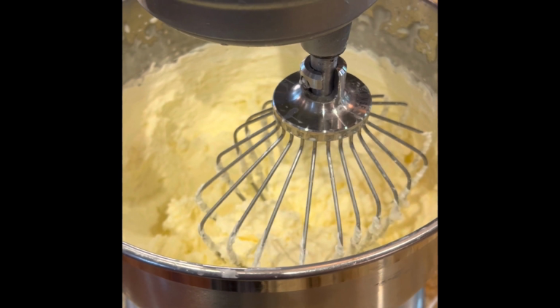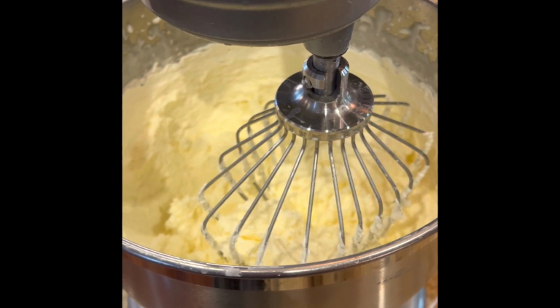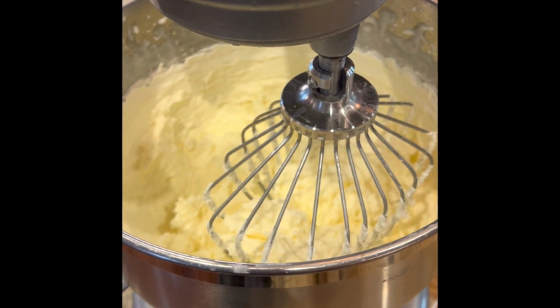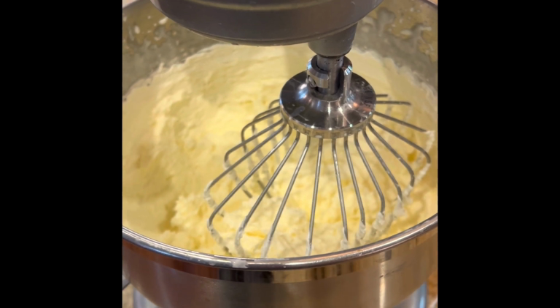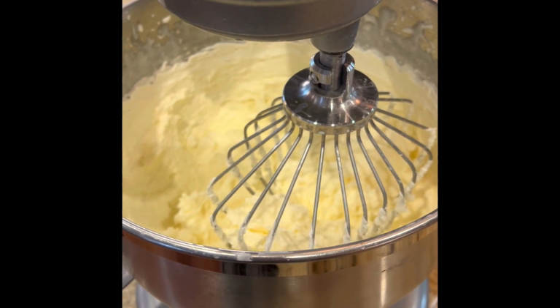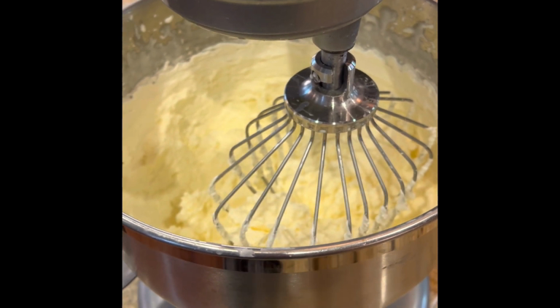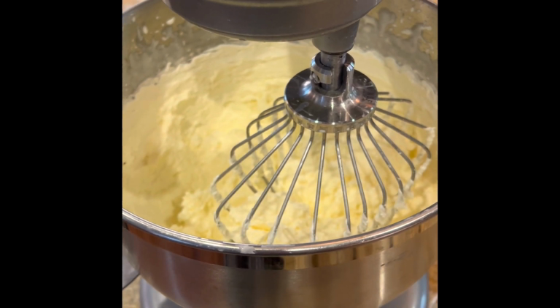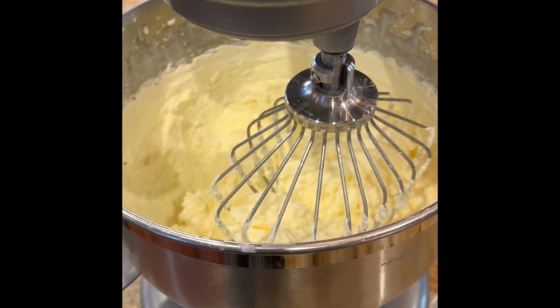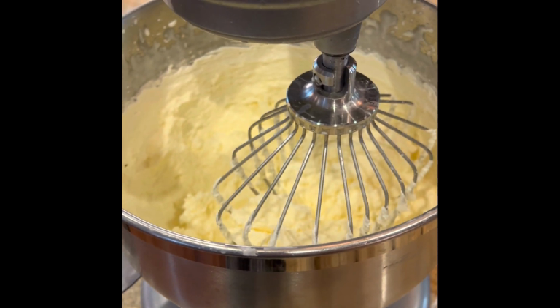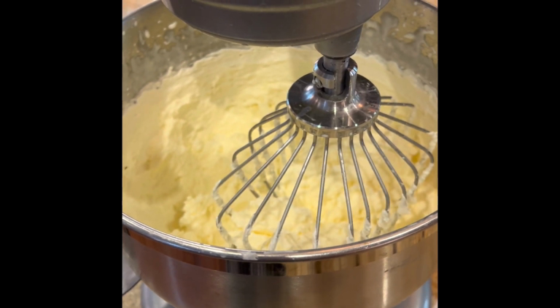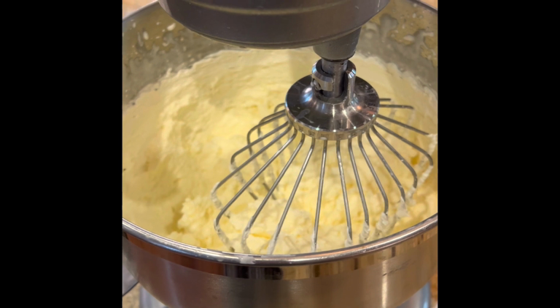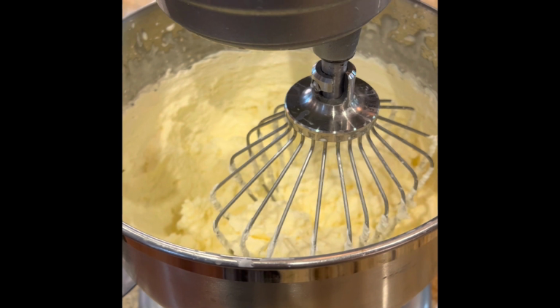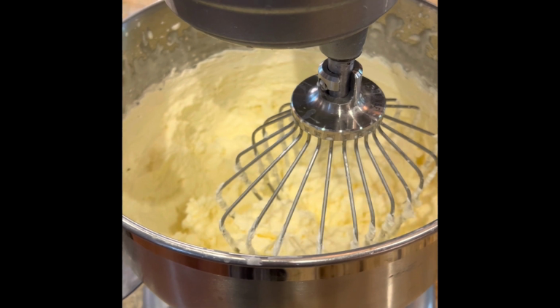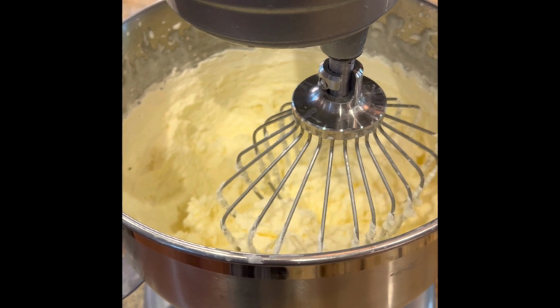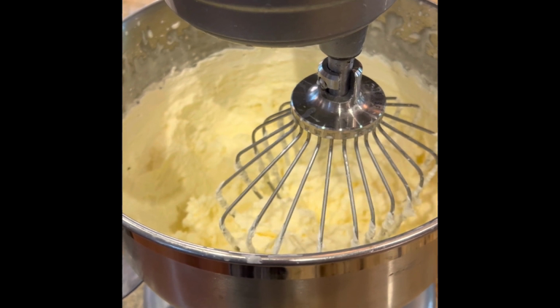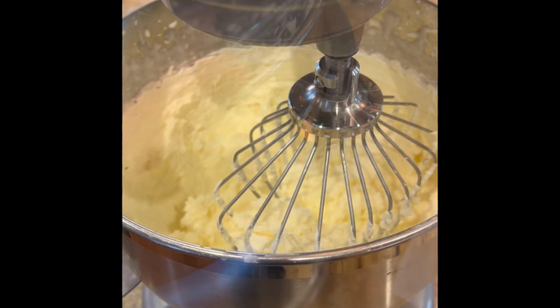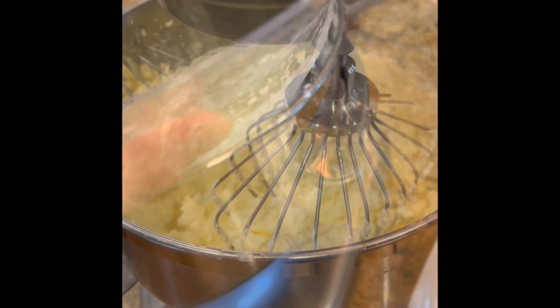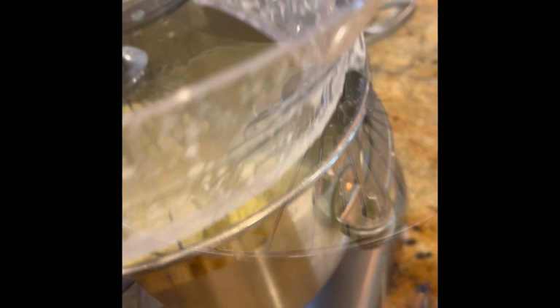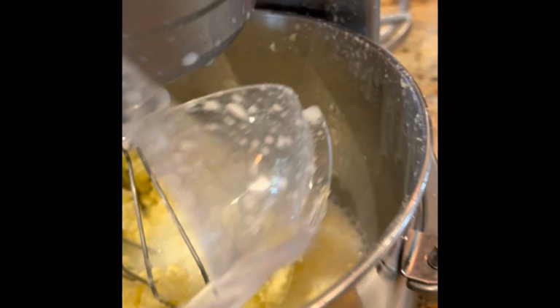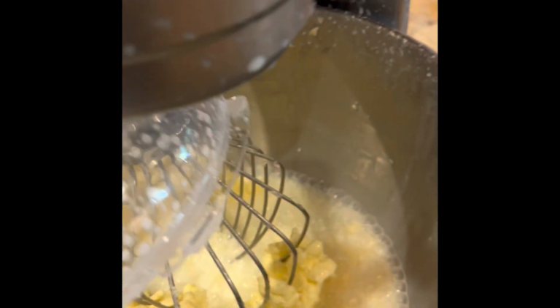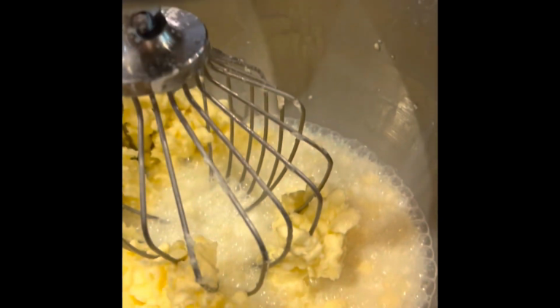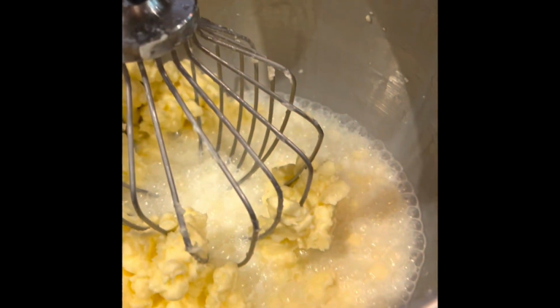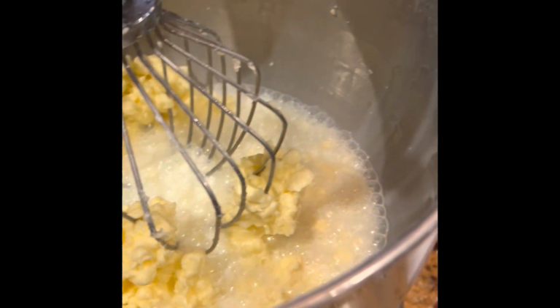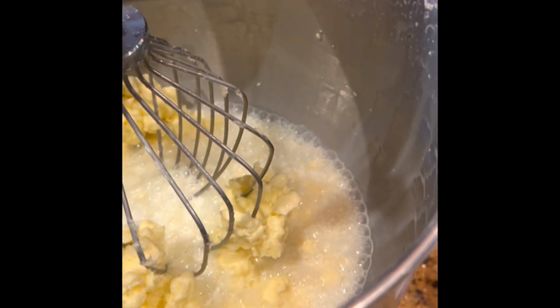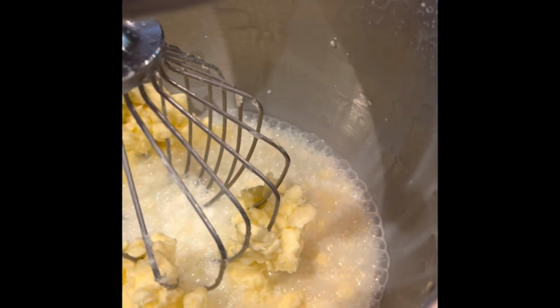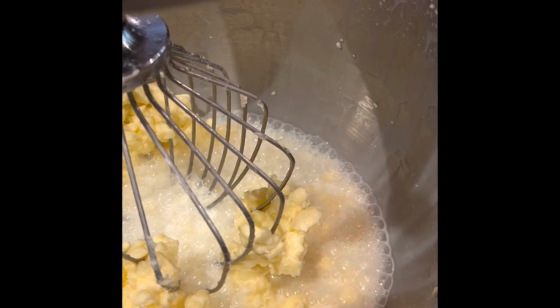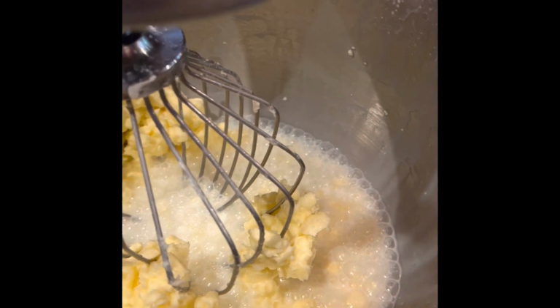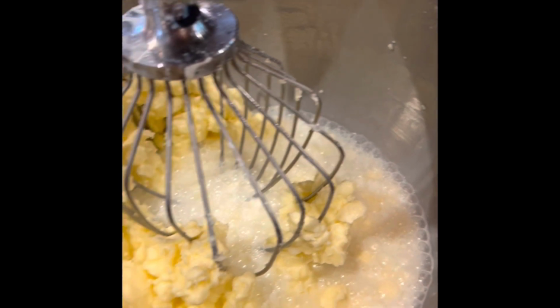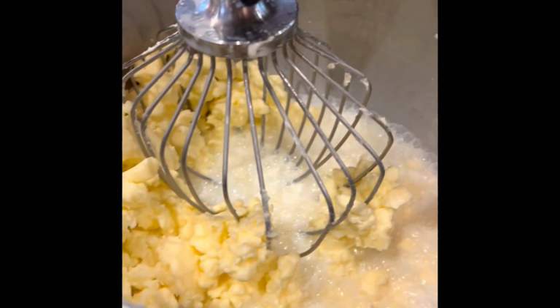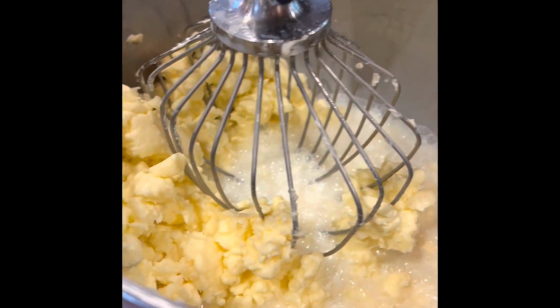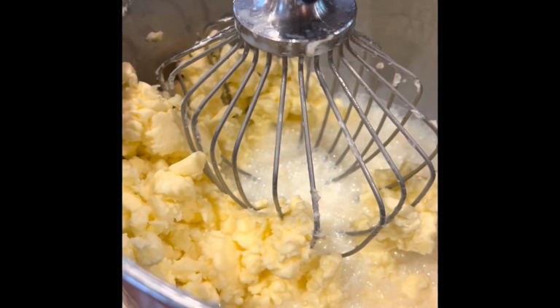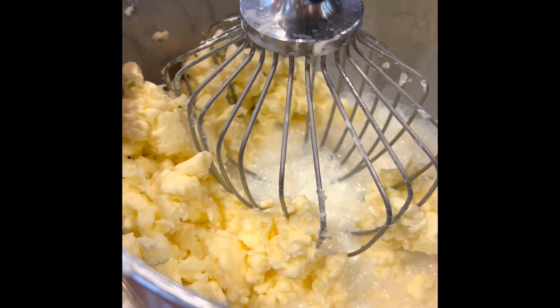And it goes quickly. I would say a matter of two, three minutes, we'll have butter. As we can see, the buttermilk separated and we have butter.